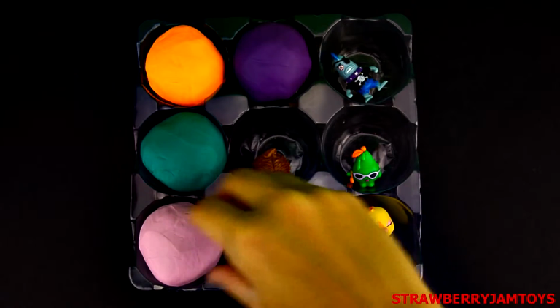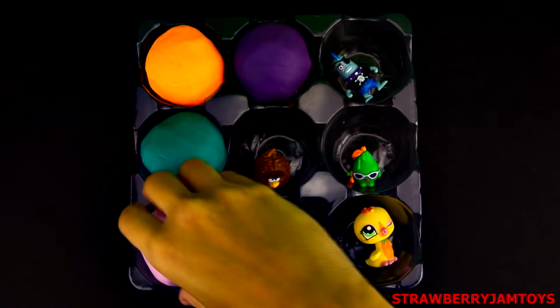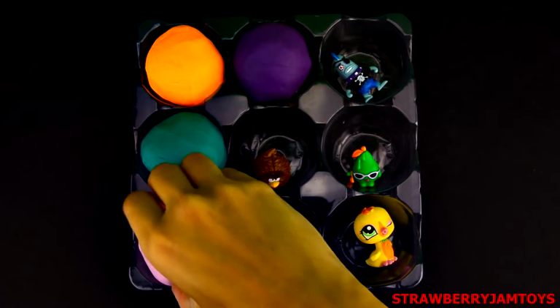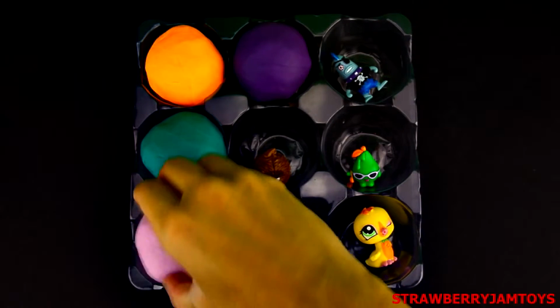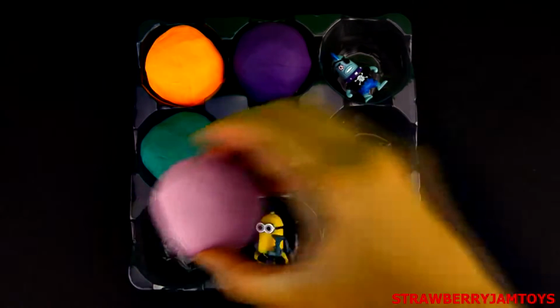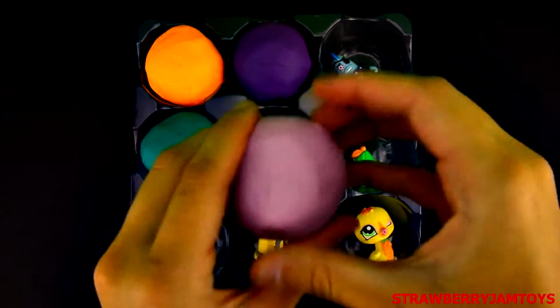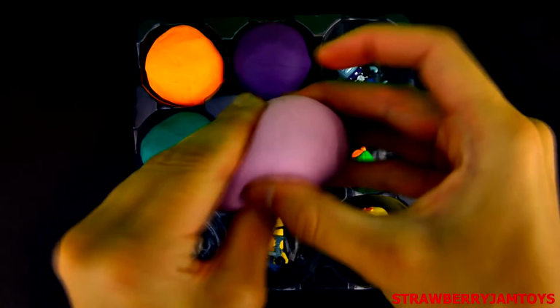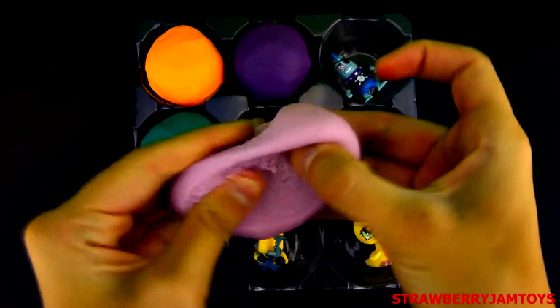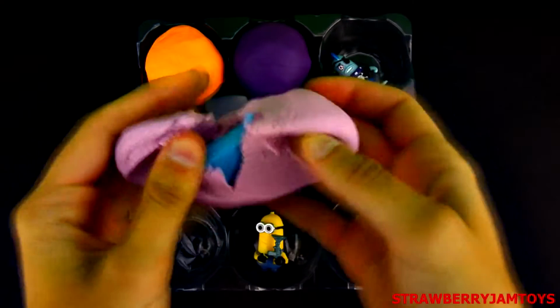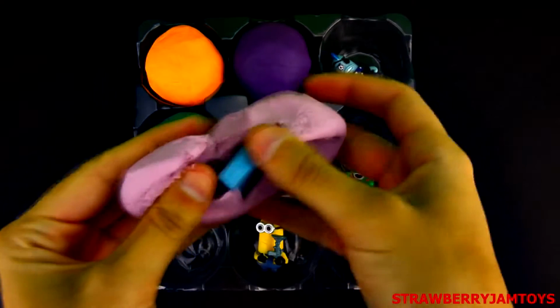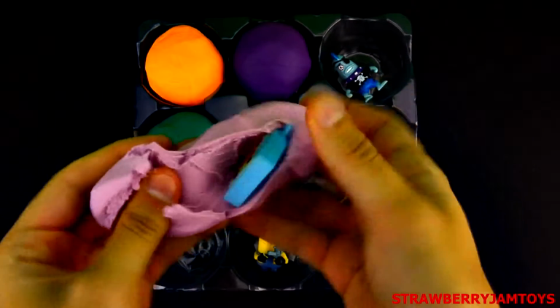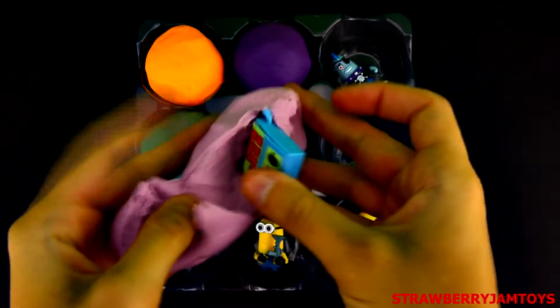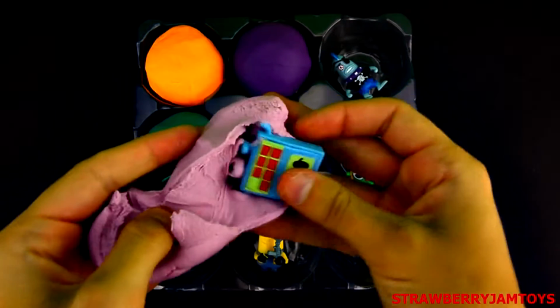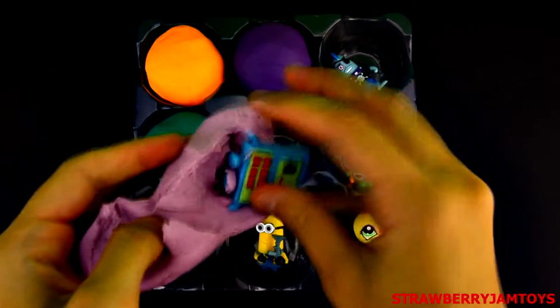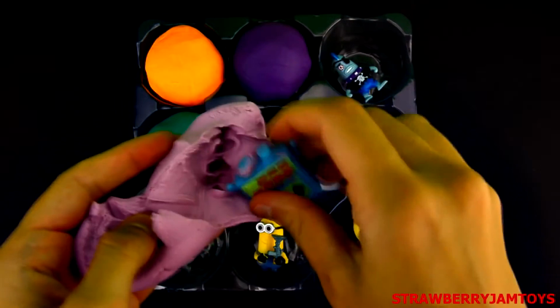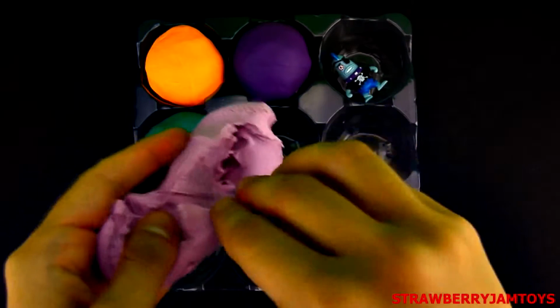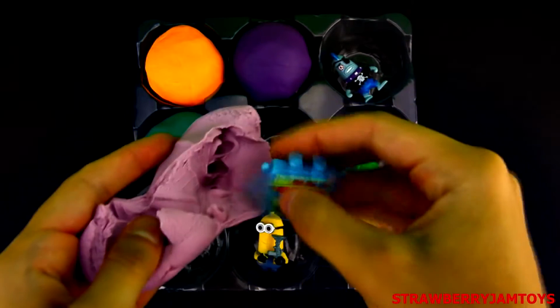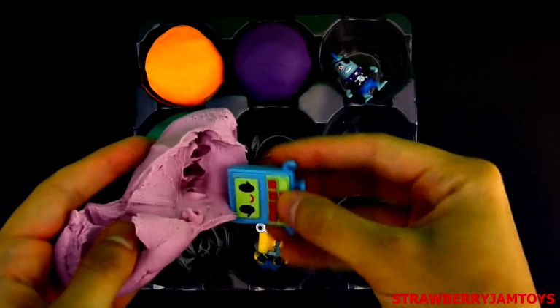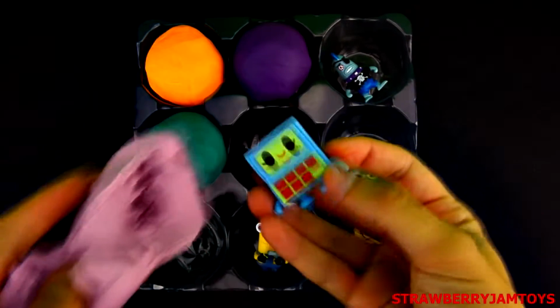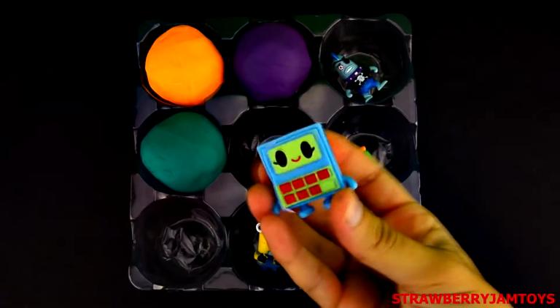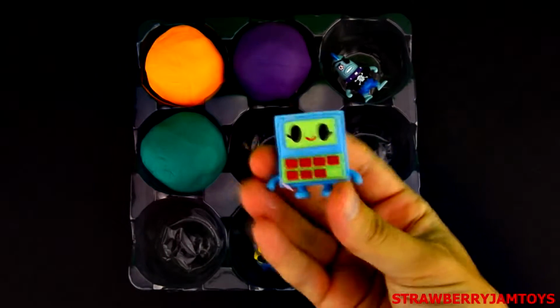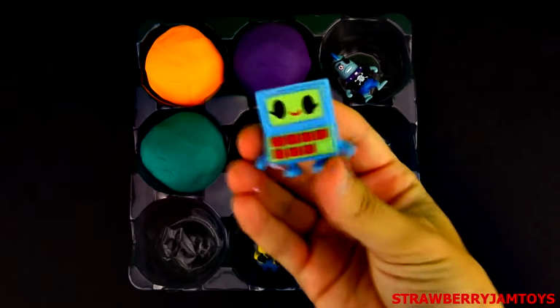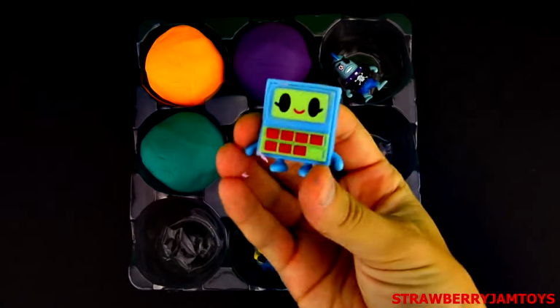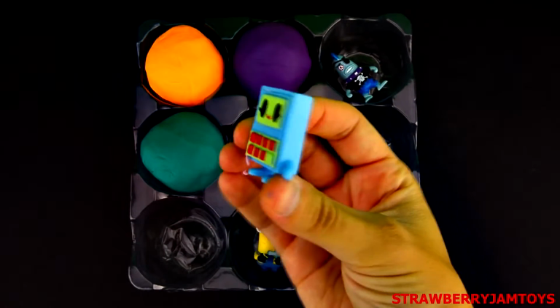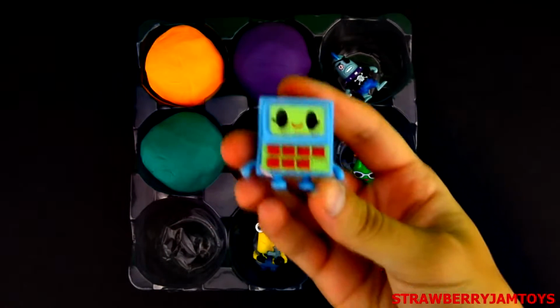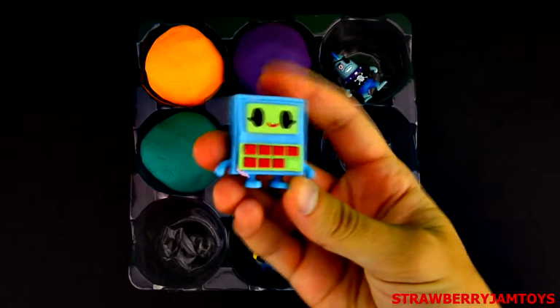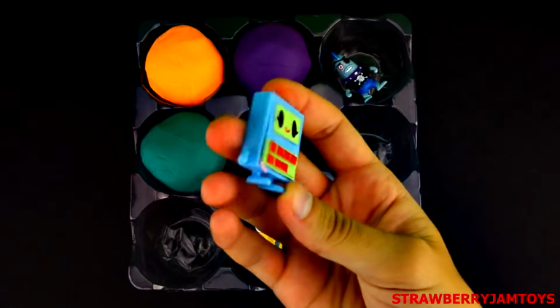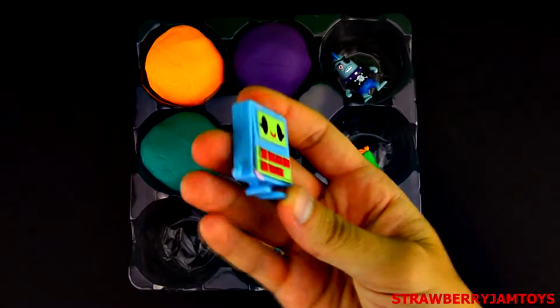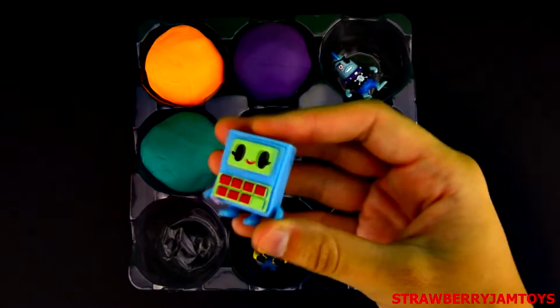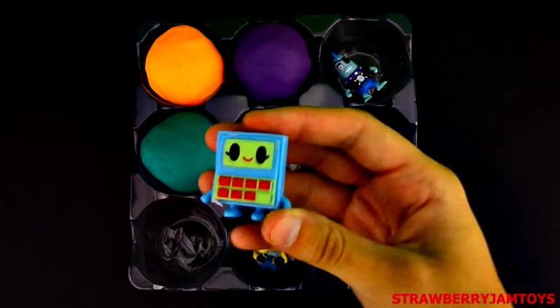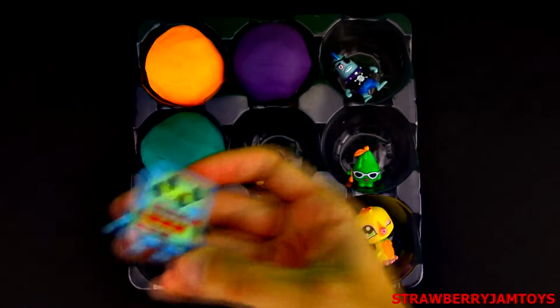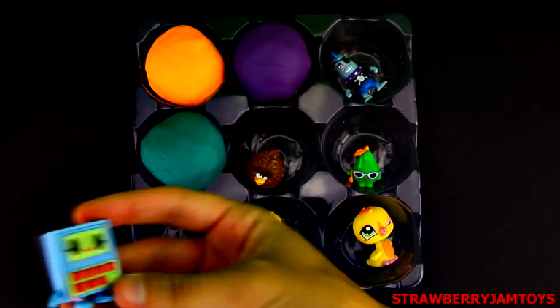Let's open the purple surprise egg. It's Cosmo Mini Moshalator from the Moshi Monsters.